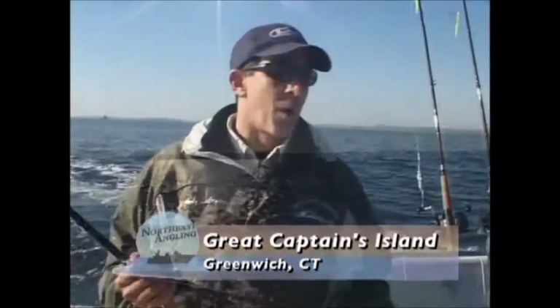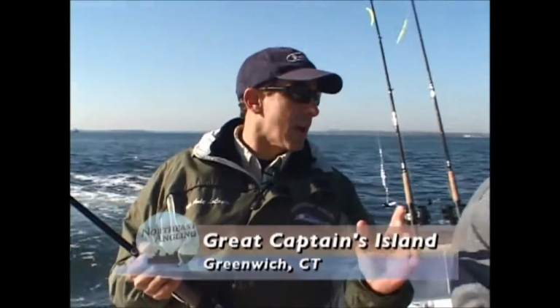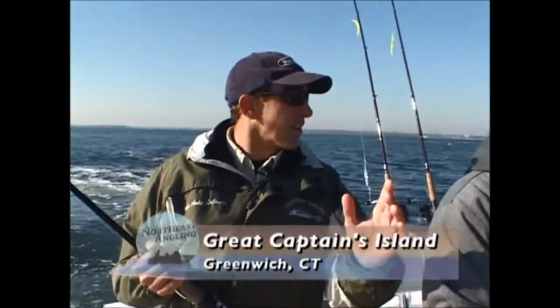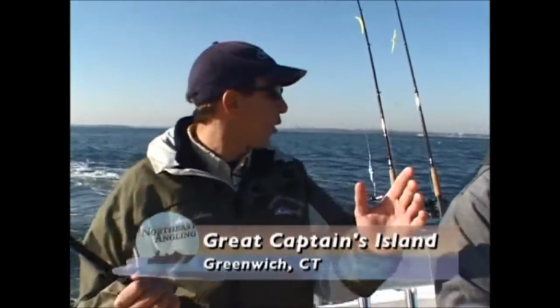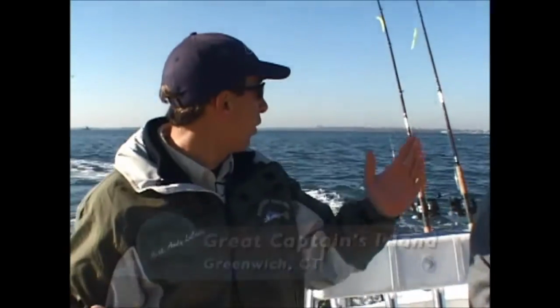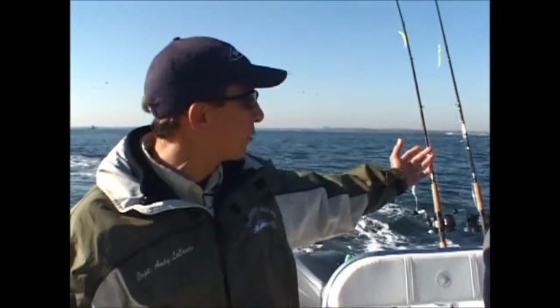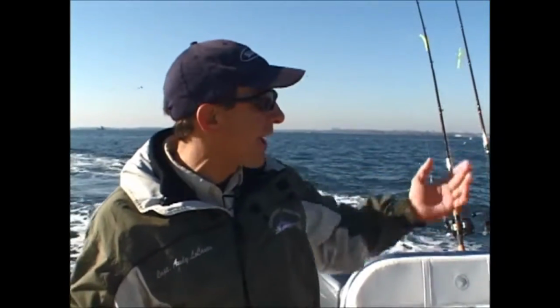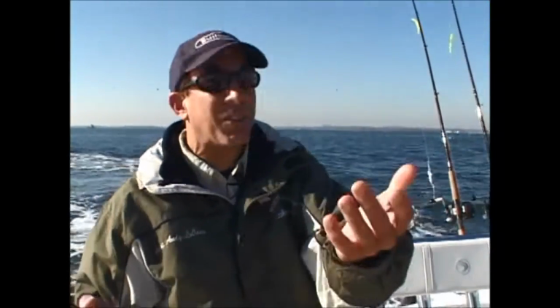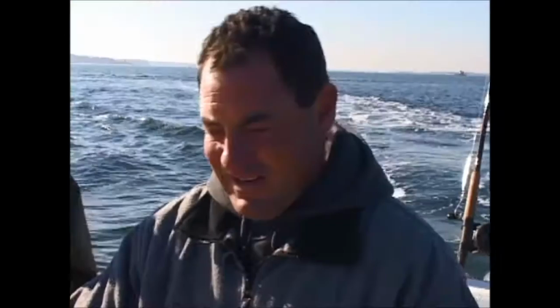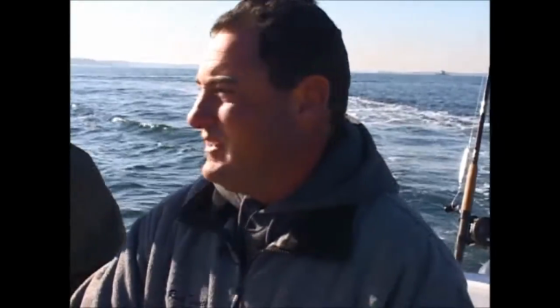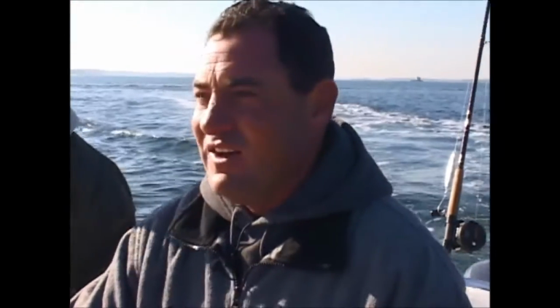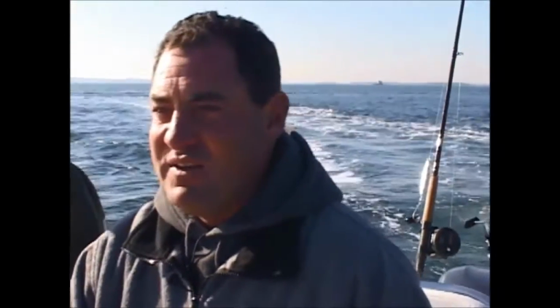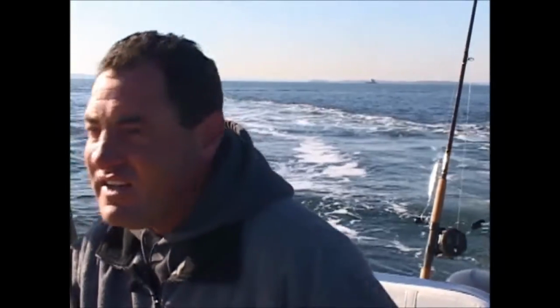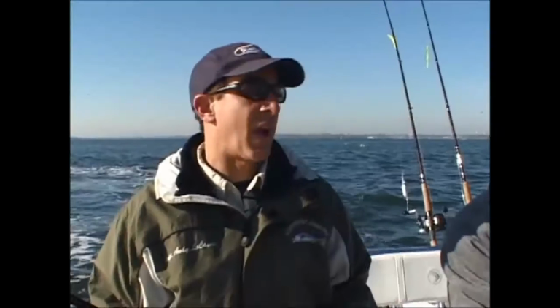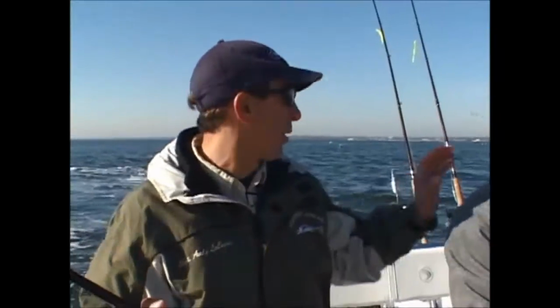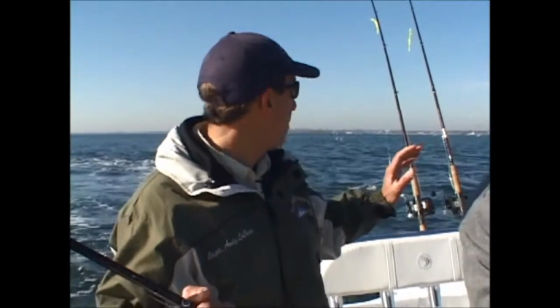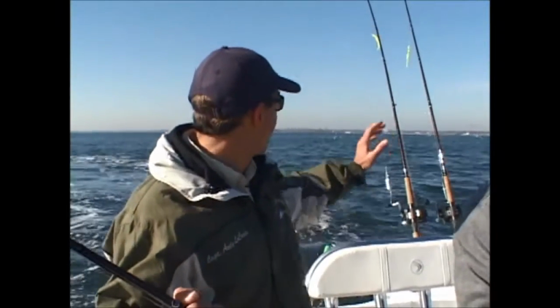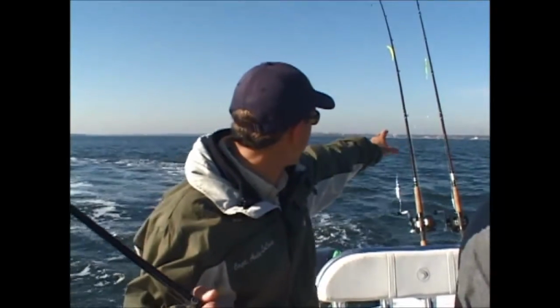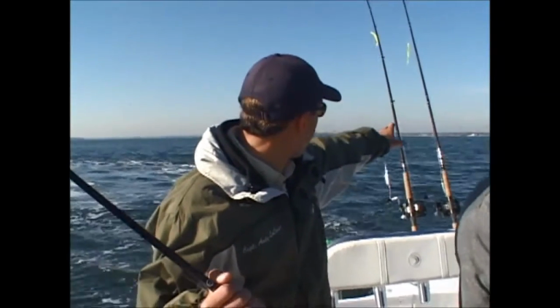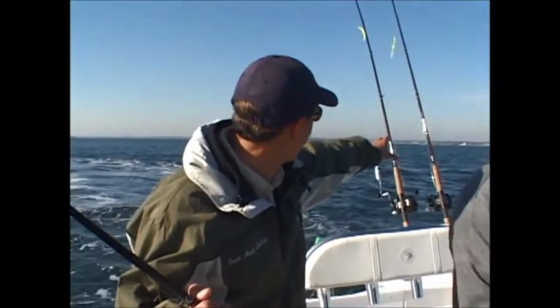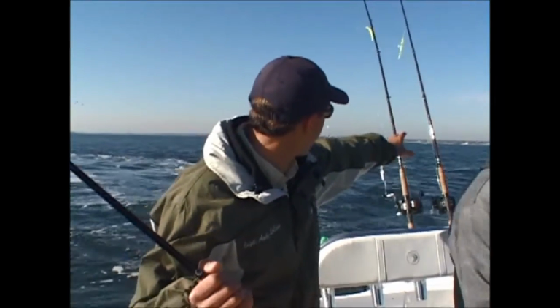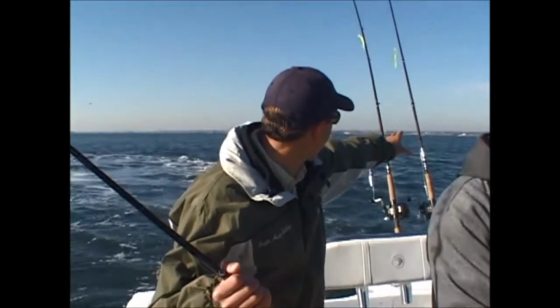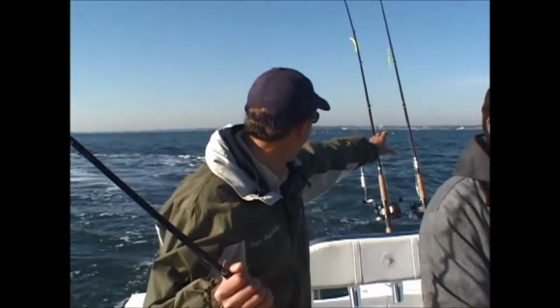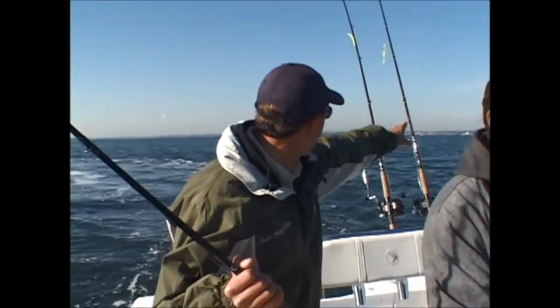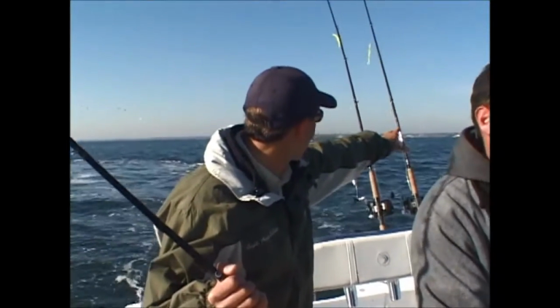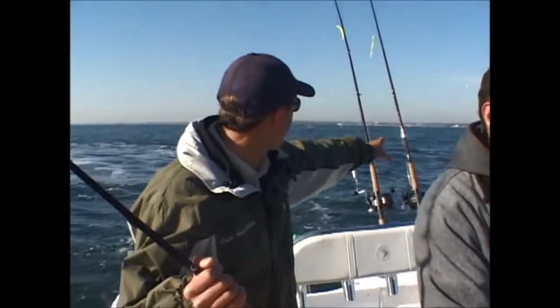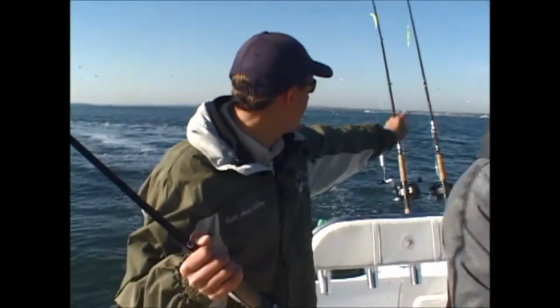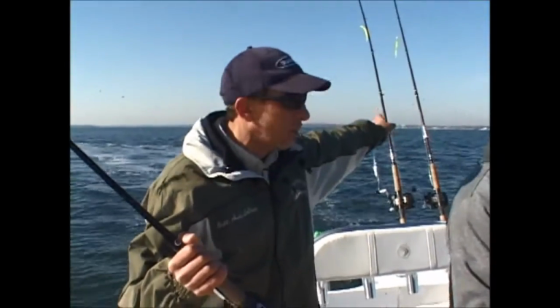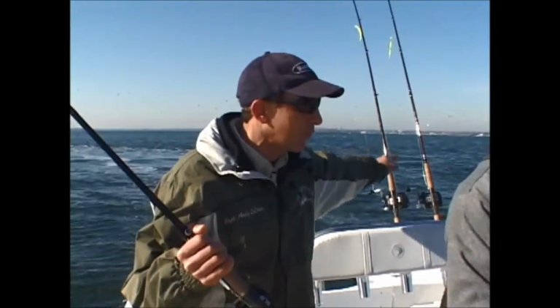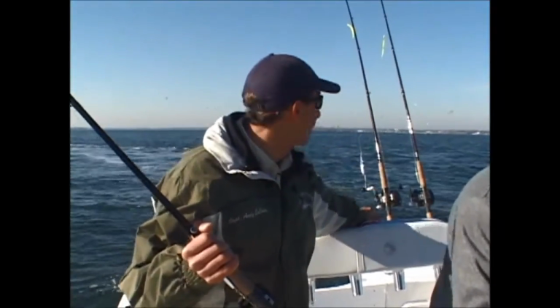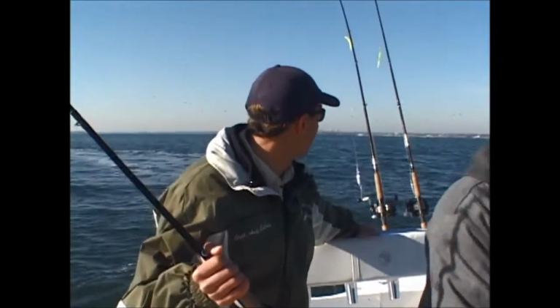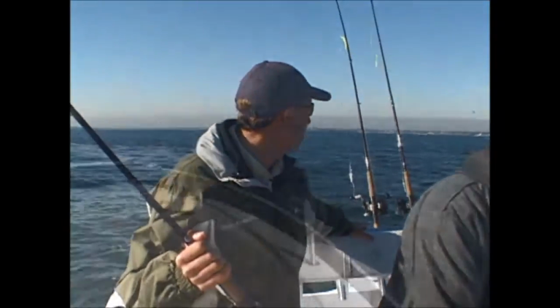We just got up to the Connecticut shoreline. Almost as soon as we got into Connecticut, we see birds. It's amazing, Andy - look at the life in this area. We've got a lot of birds up, some spots right behind us. They're starting to touch down in the water, a couple of splashes under them. Let's turn around and see if we can get back on top of those.